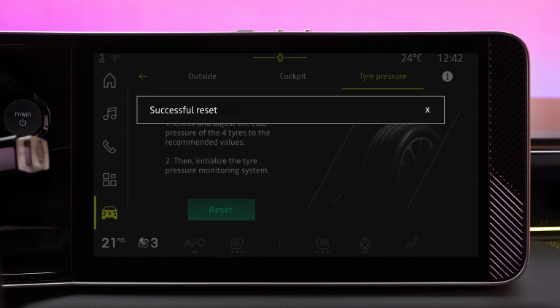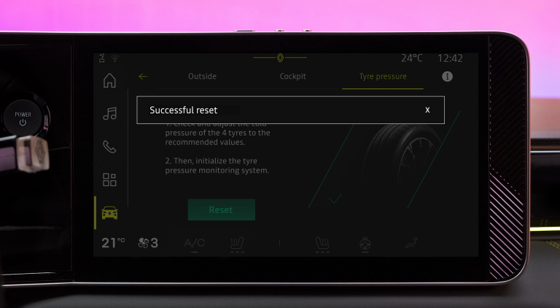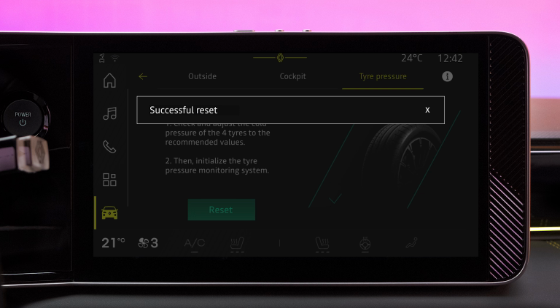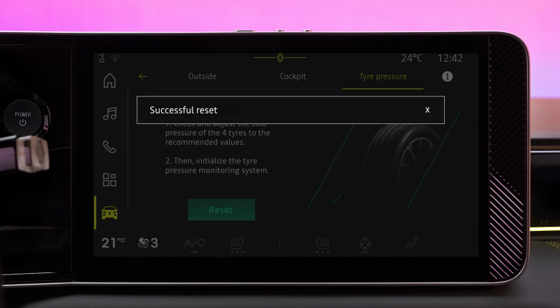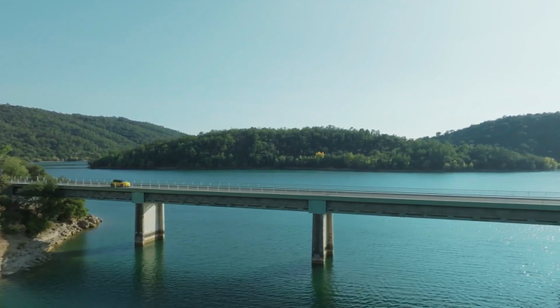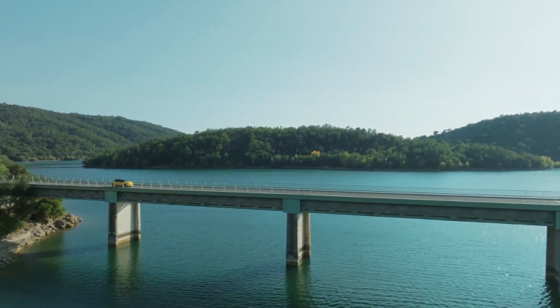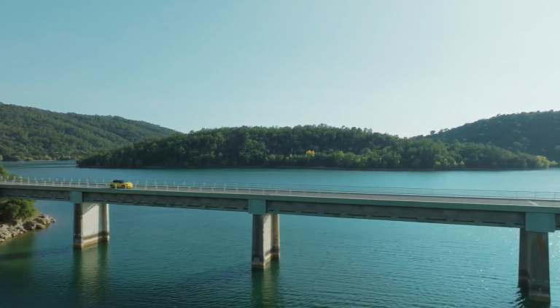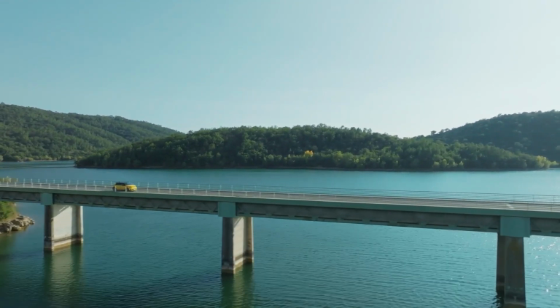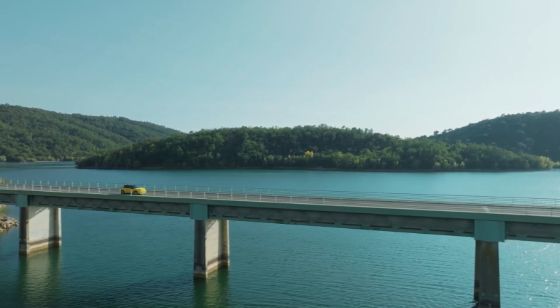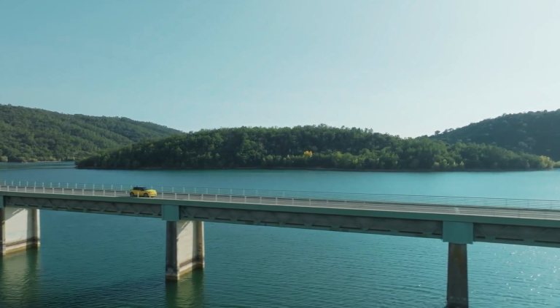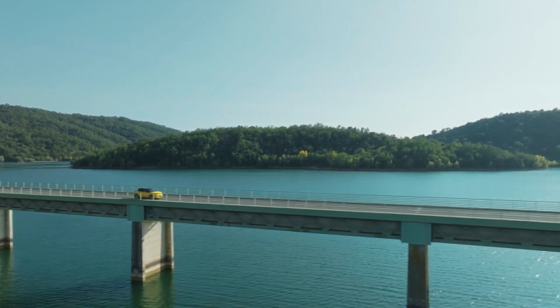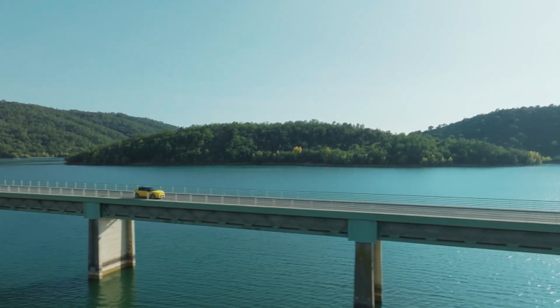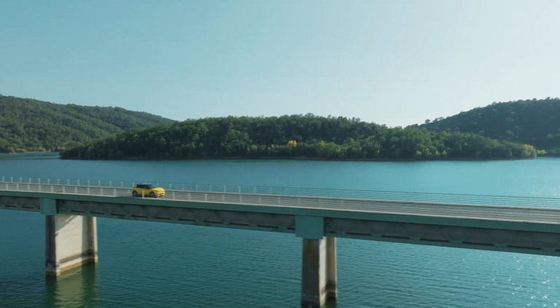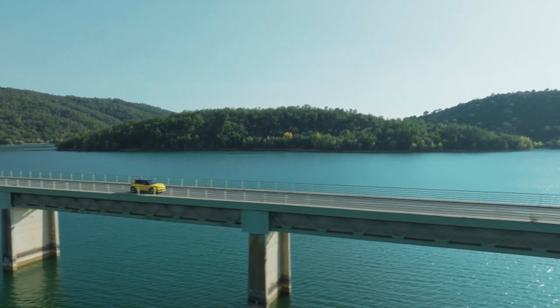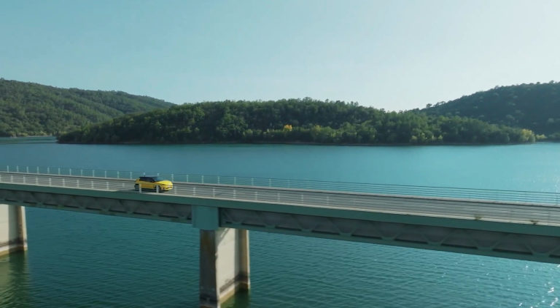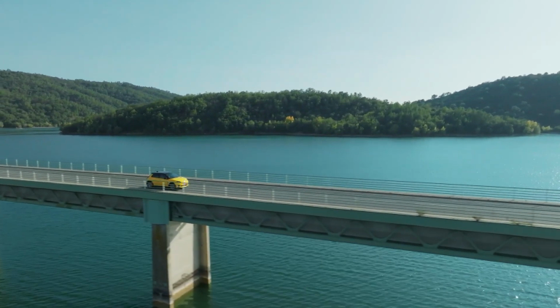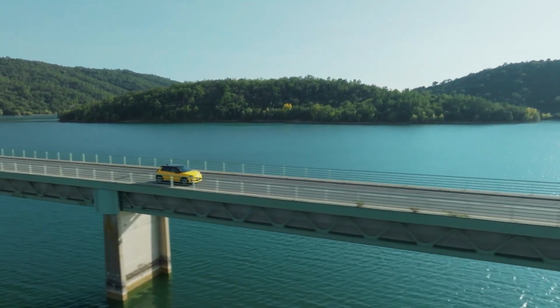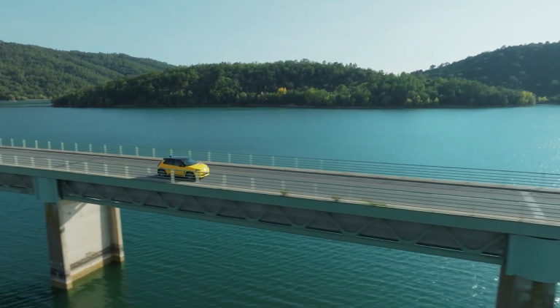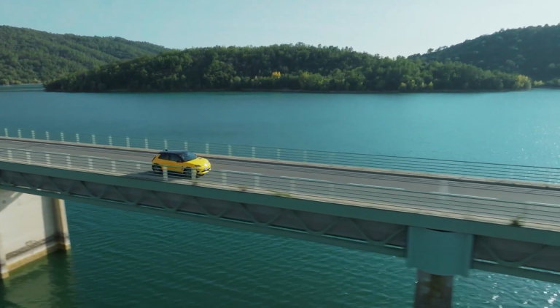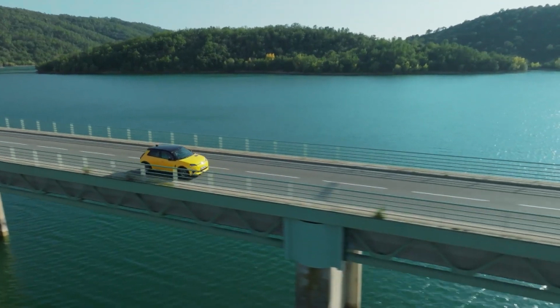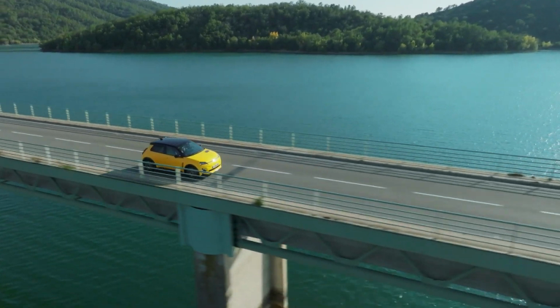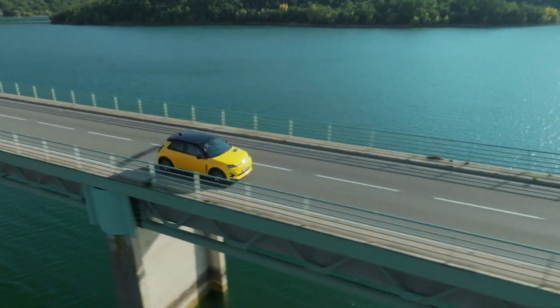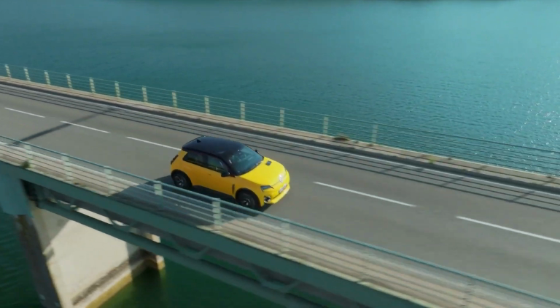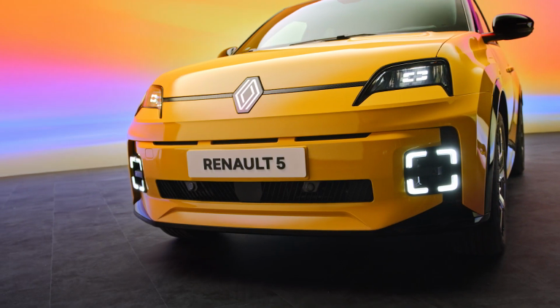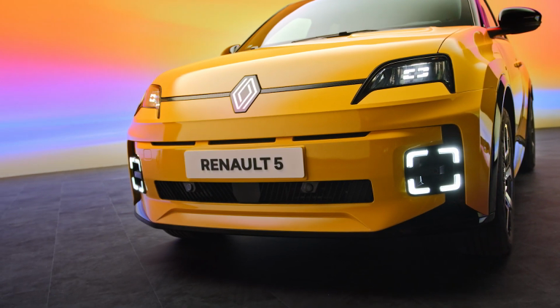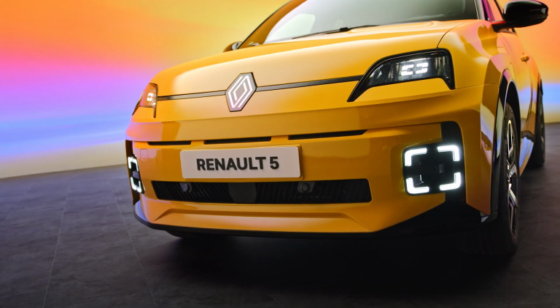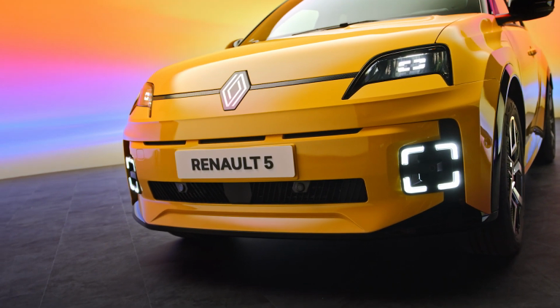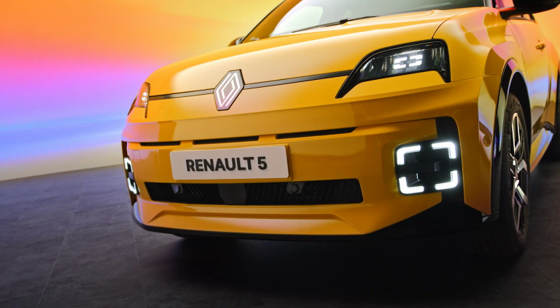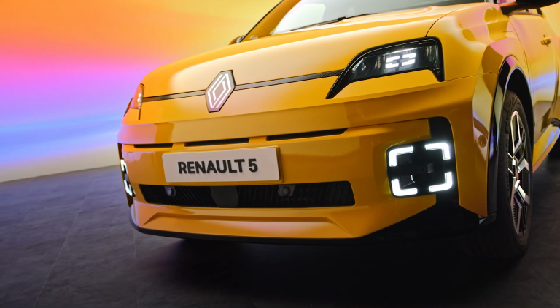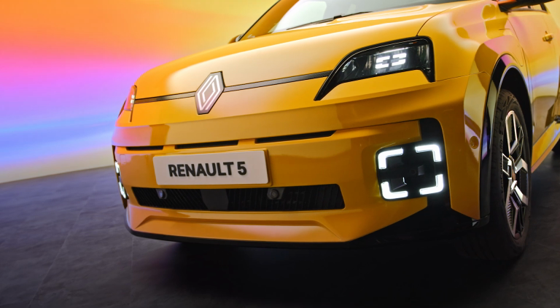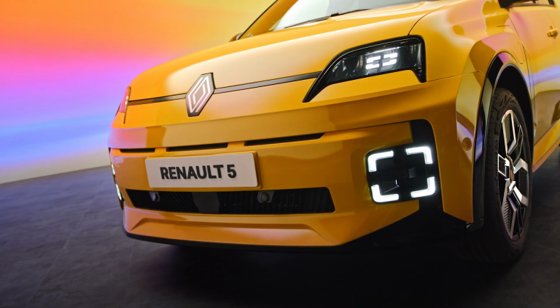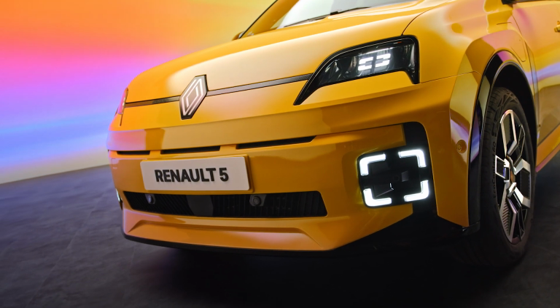This feature is an additional driving aid and must not replace your vigilance as a driver. For your own safety, check your tire pressure regularly.